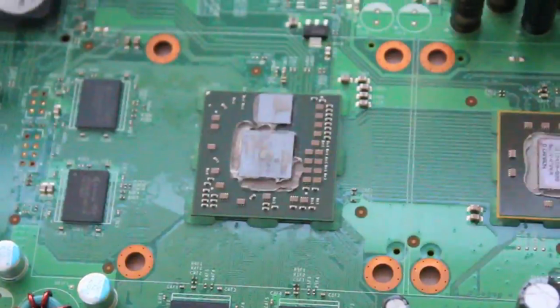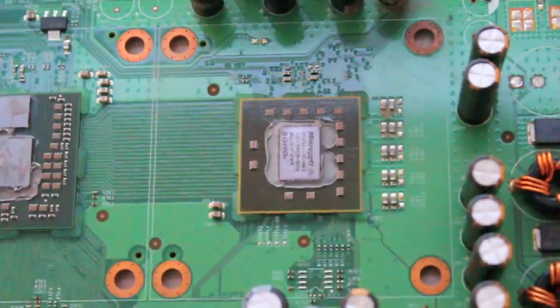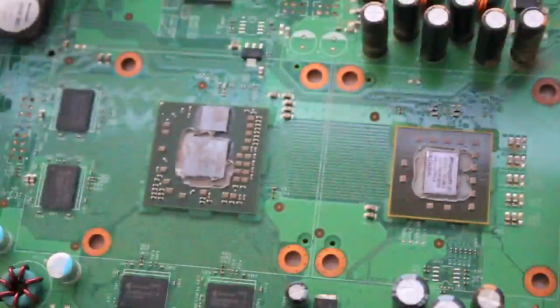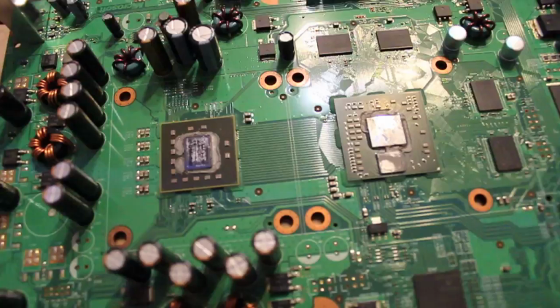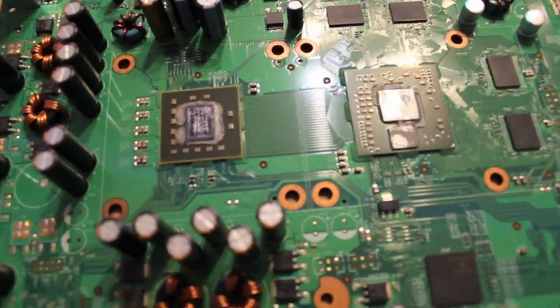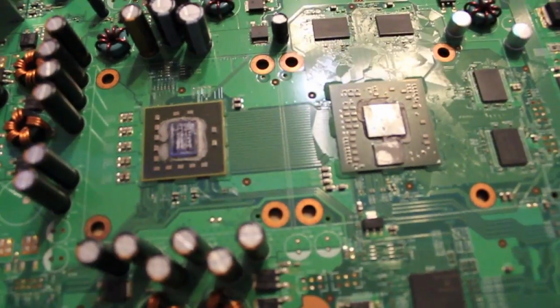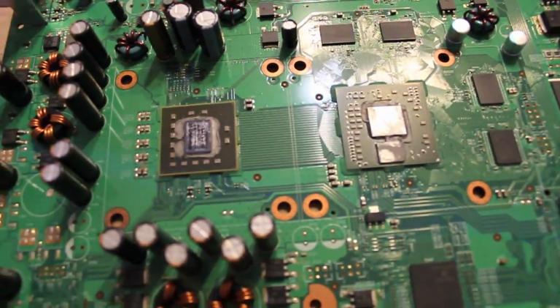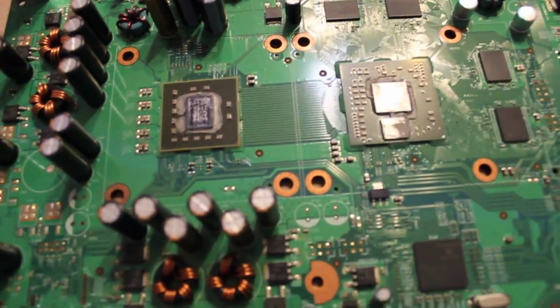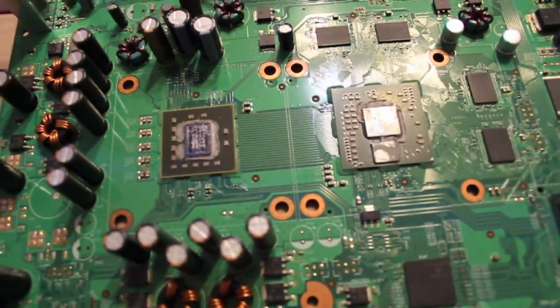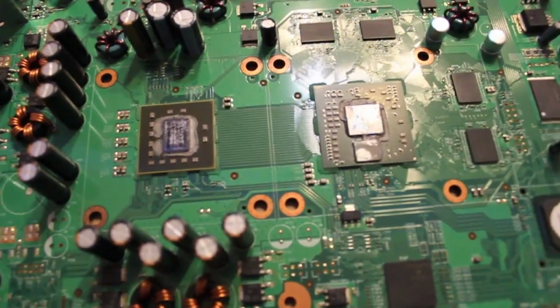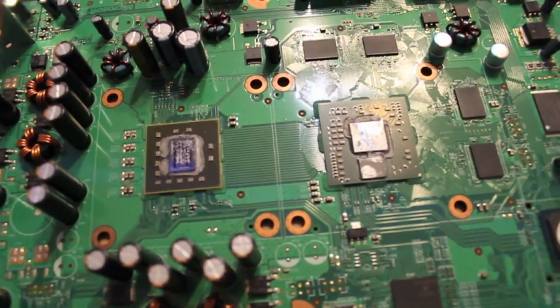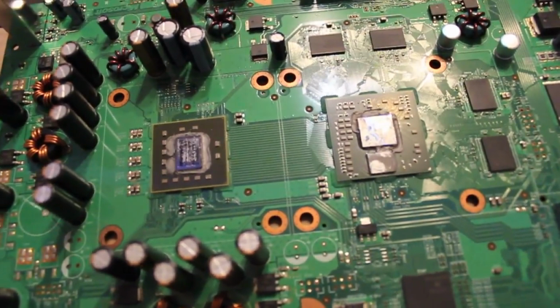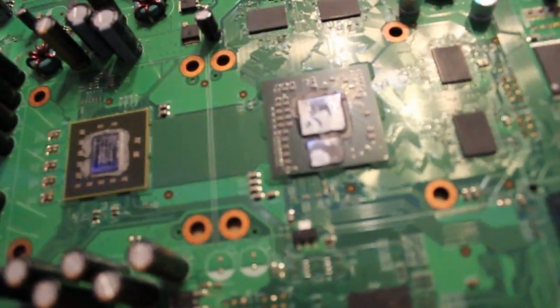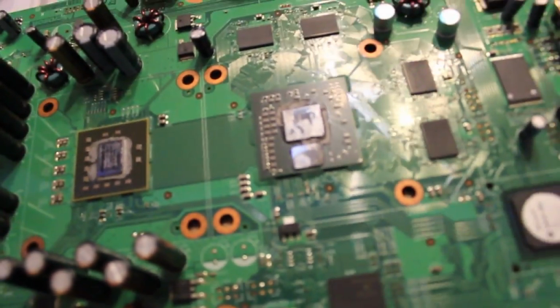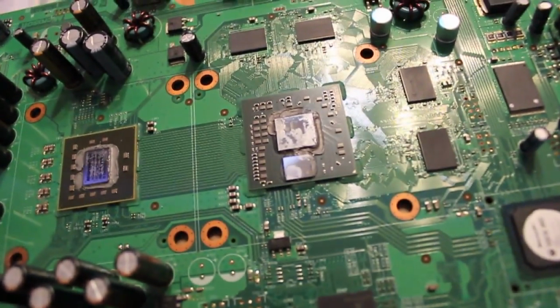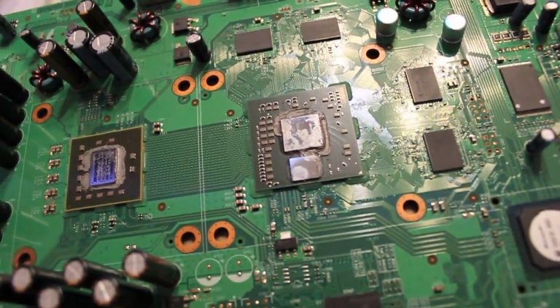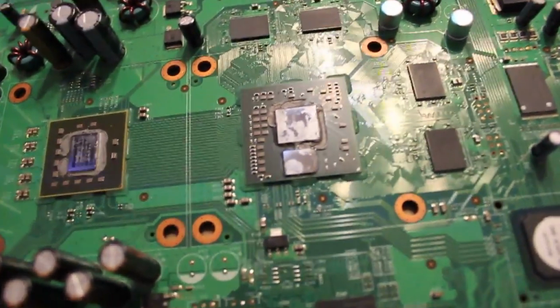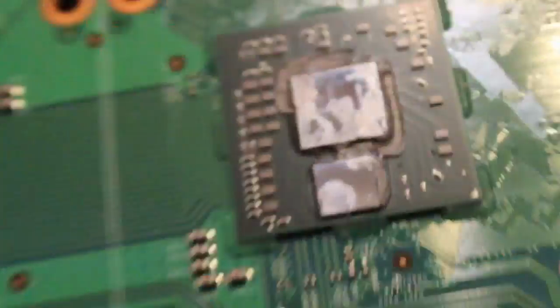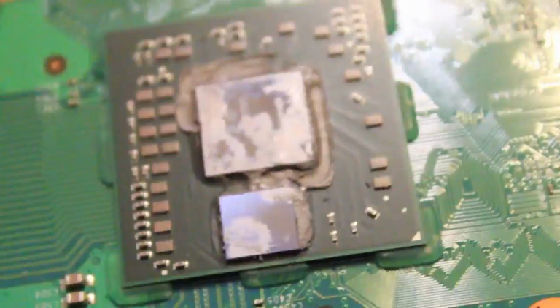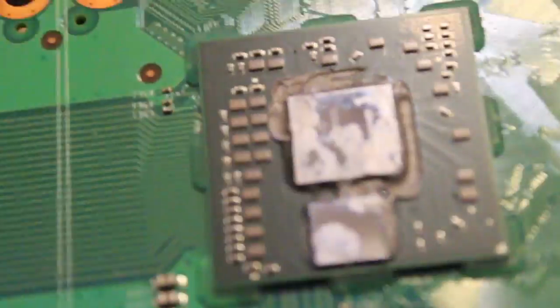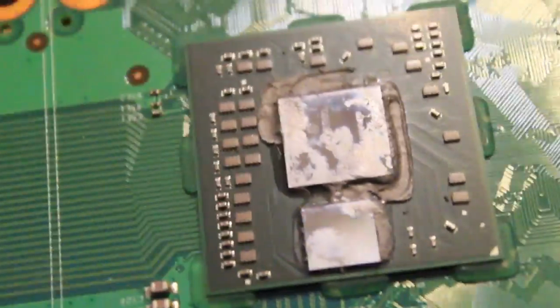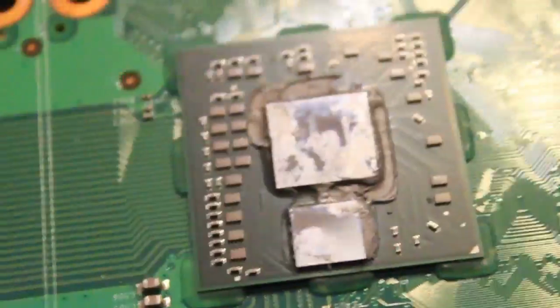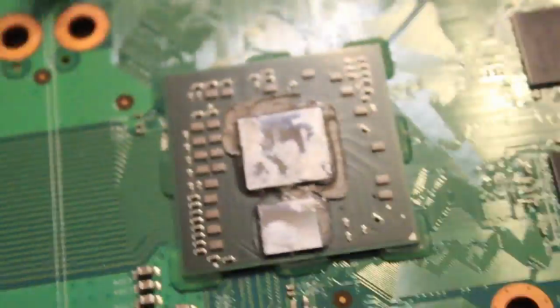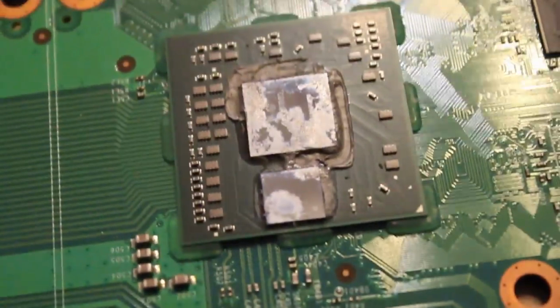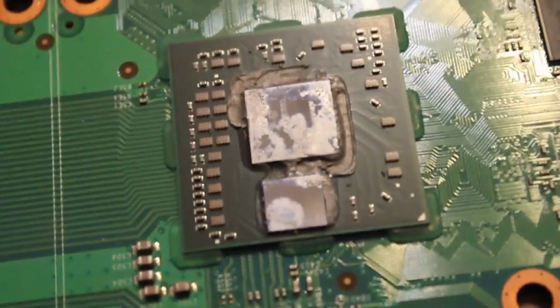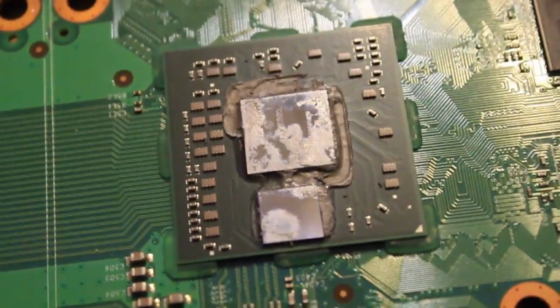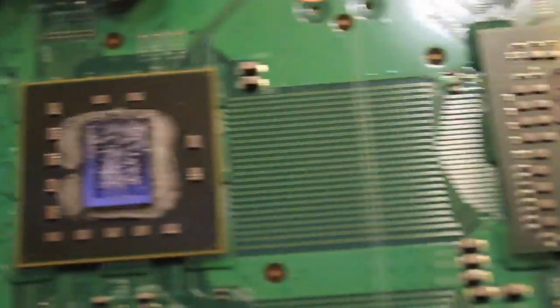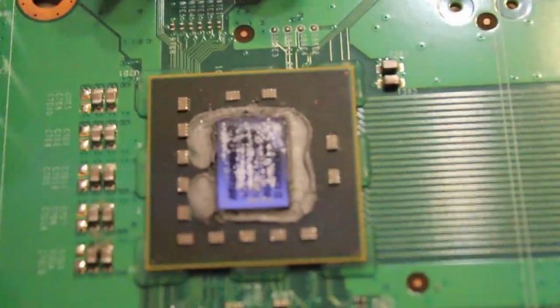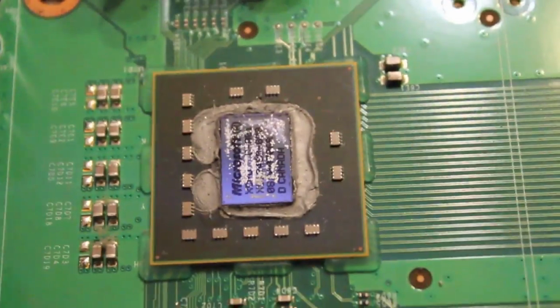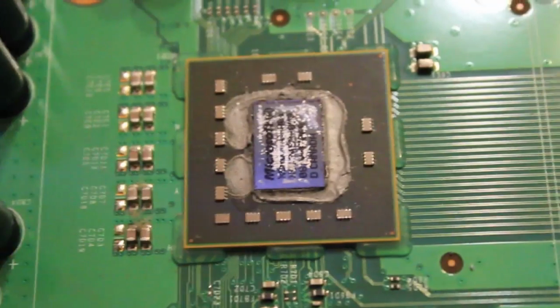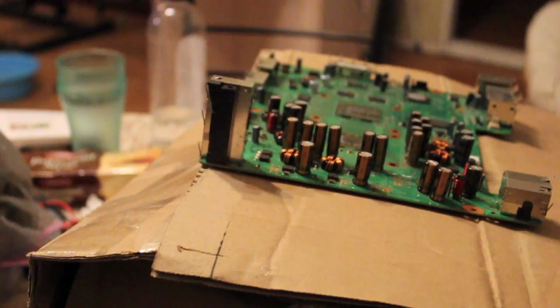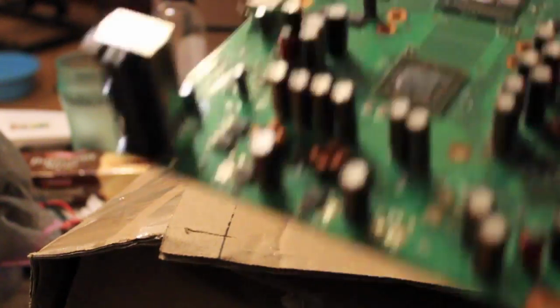Now the thermal paste on these — on my one — was like they'd mixed in concrete, some sort of adhesive. Because I tried so hard to get these clean and I didn't succeed 100%. There's the CPU; the other one was the GPU.